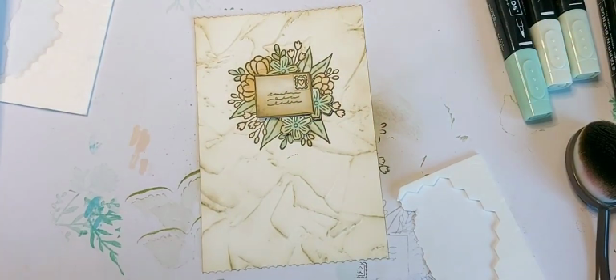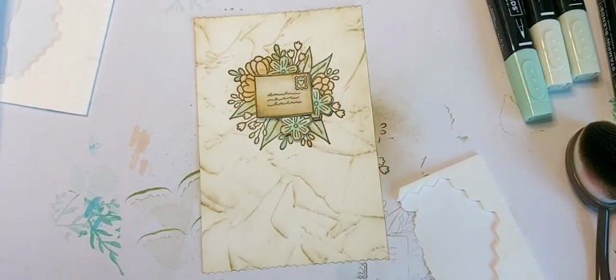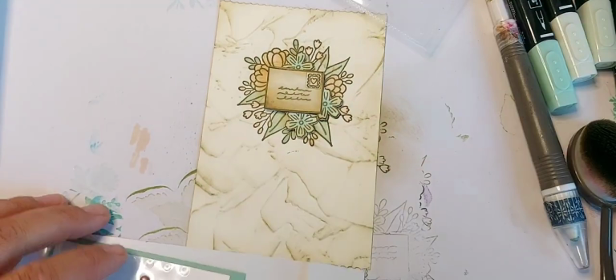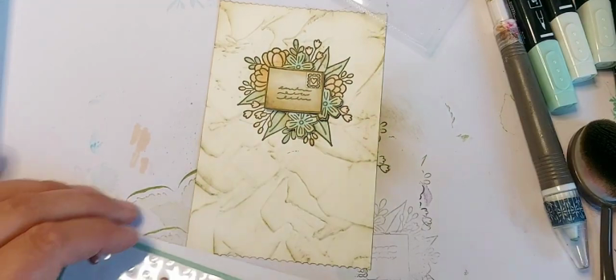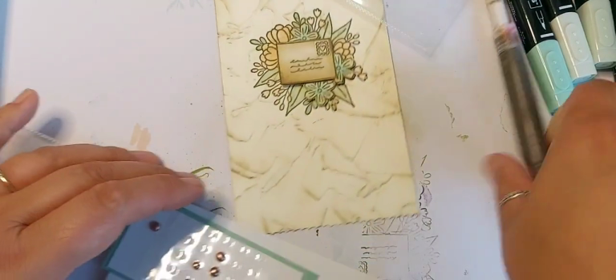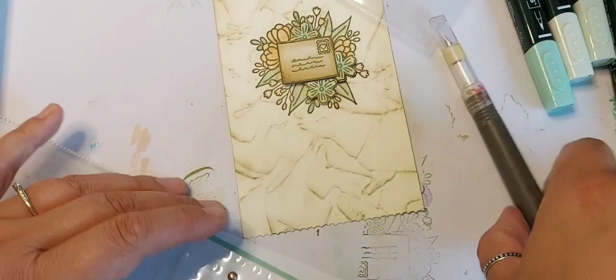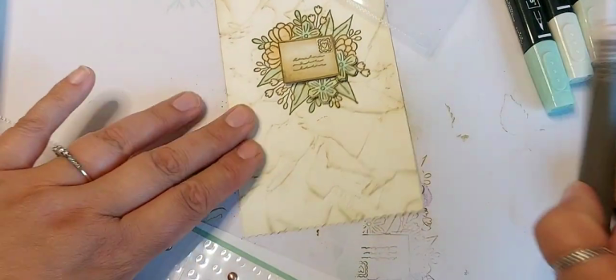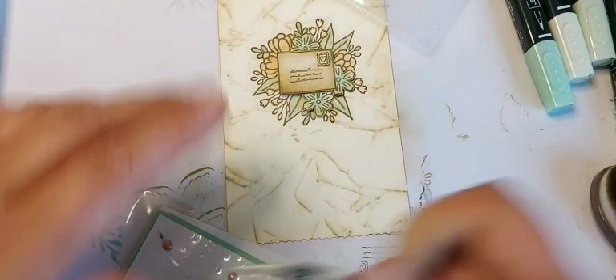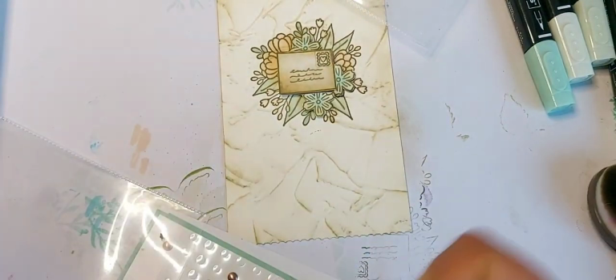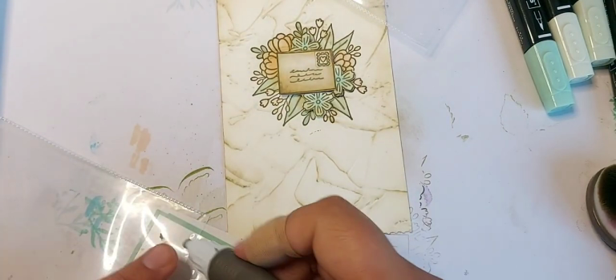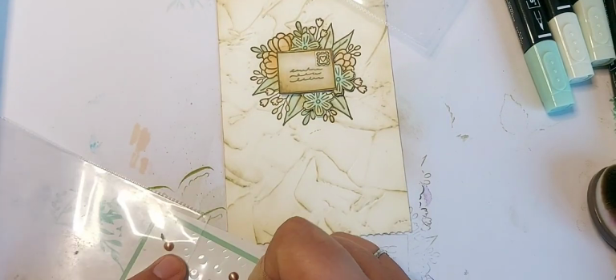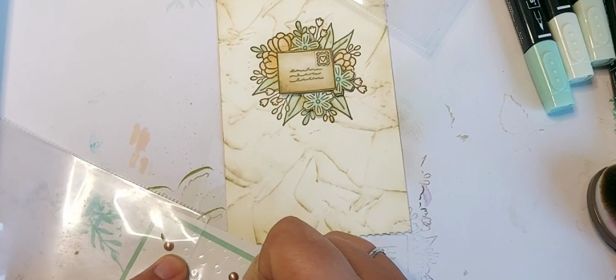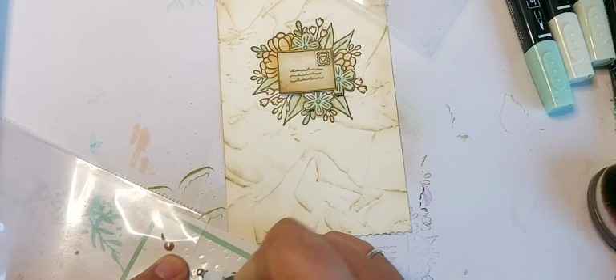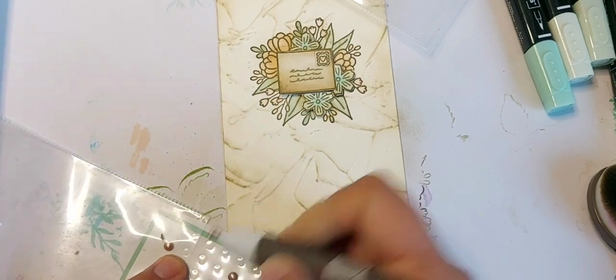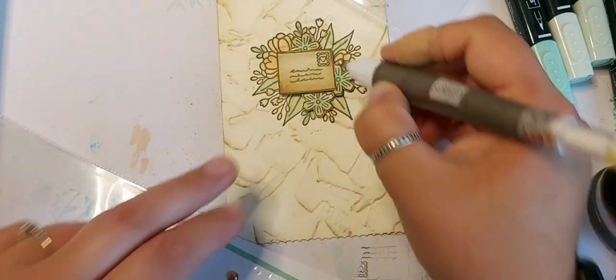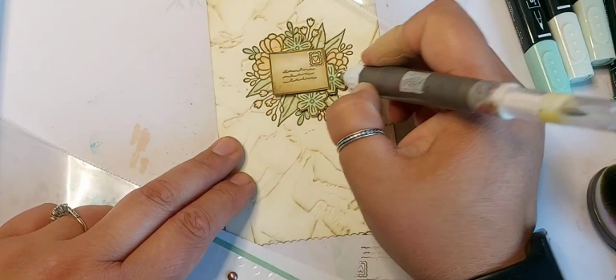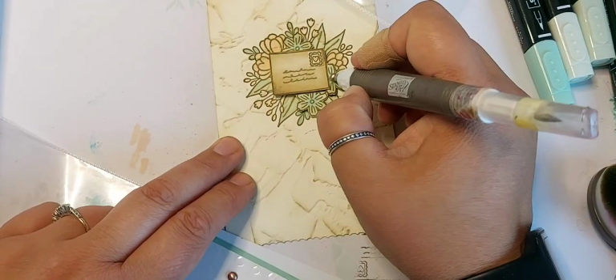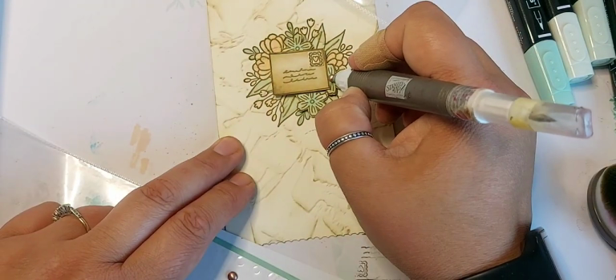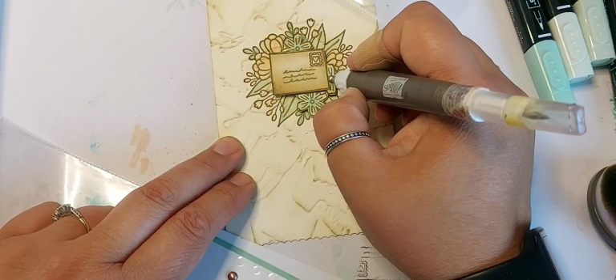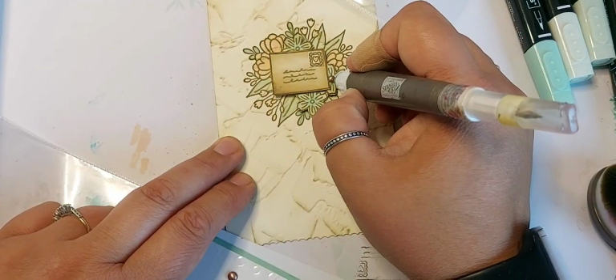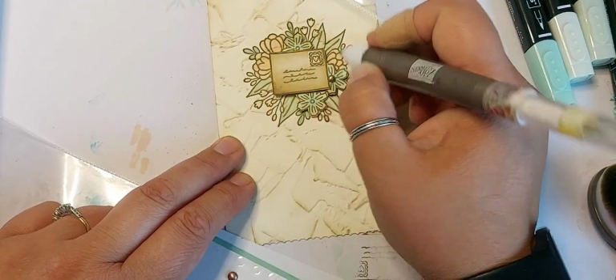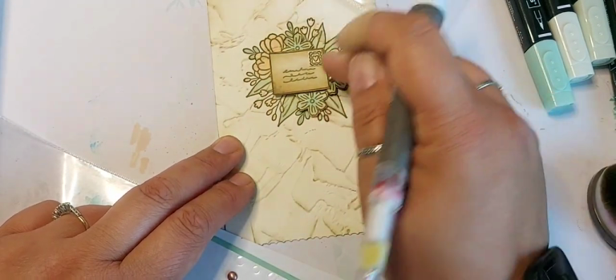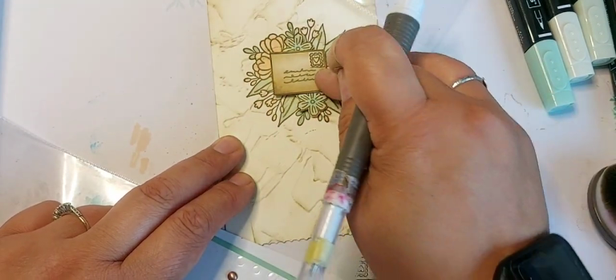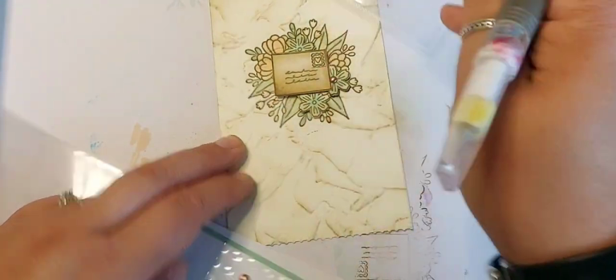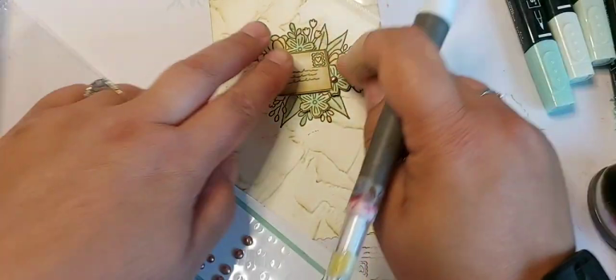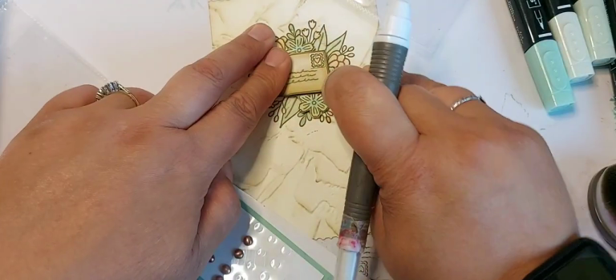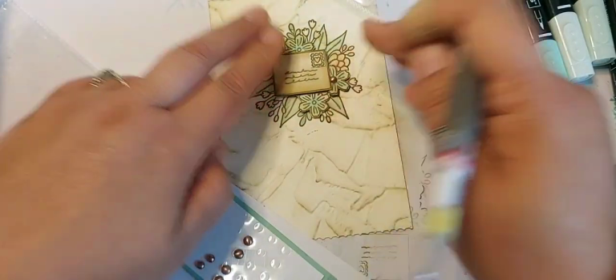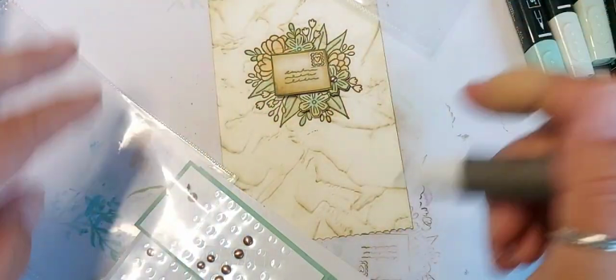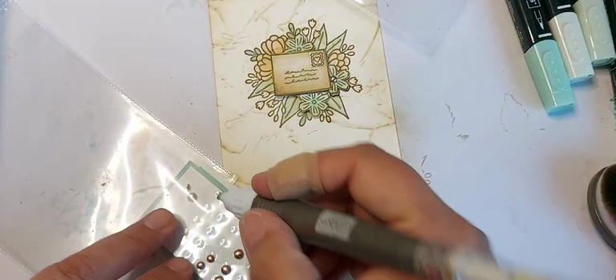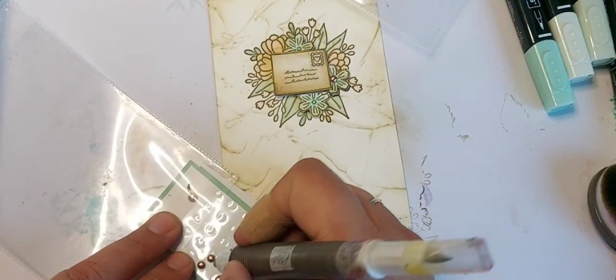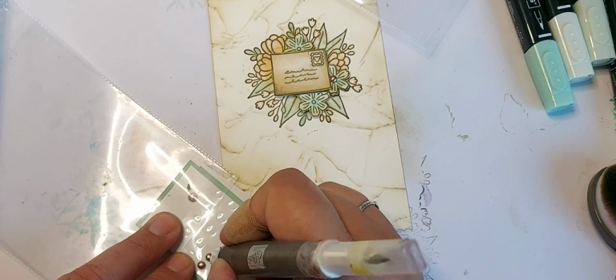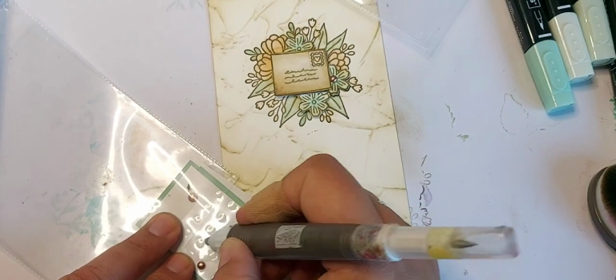I think I'm drawn towards these copper ones — let's have a look. Yes, I think they just give a really nice flower center.